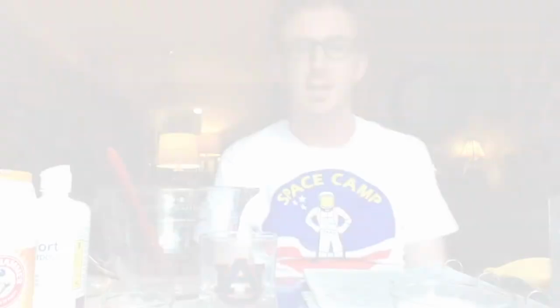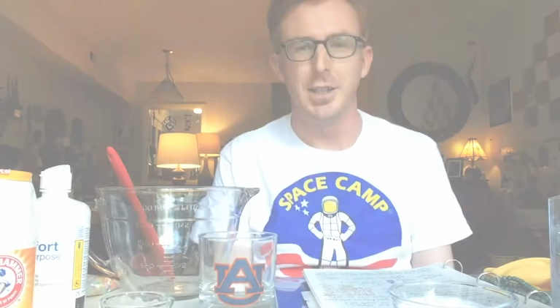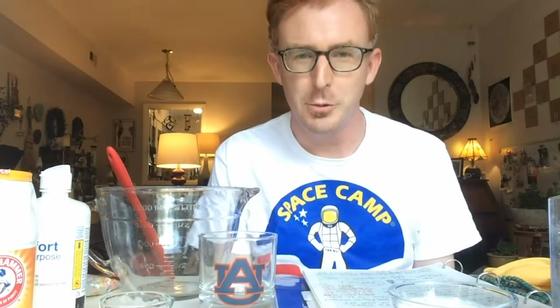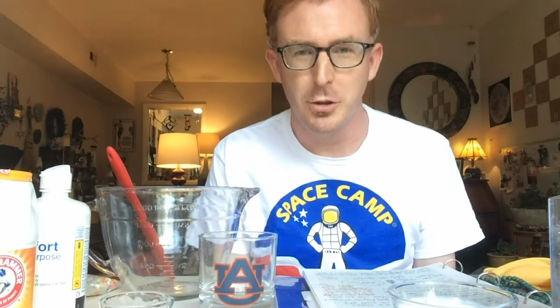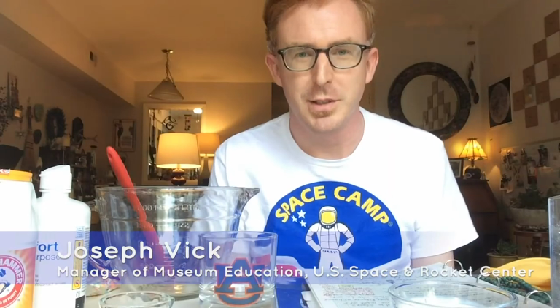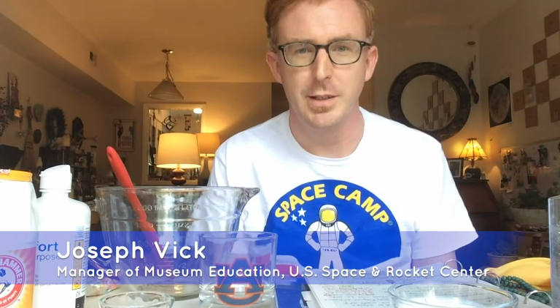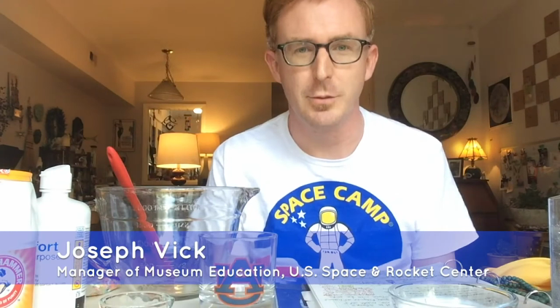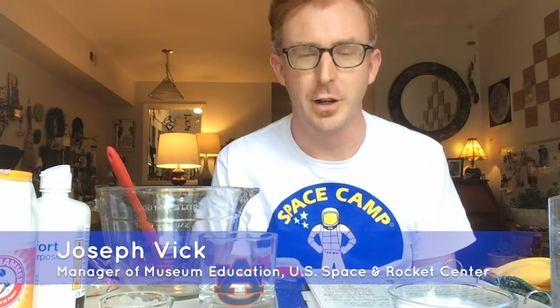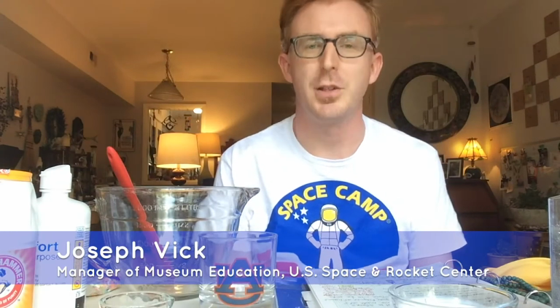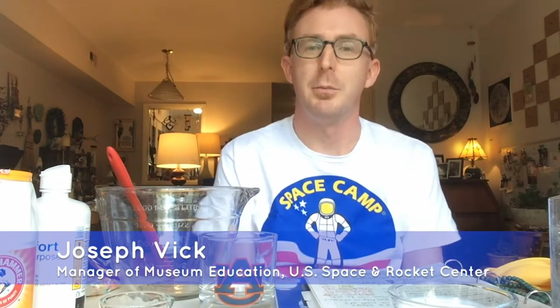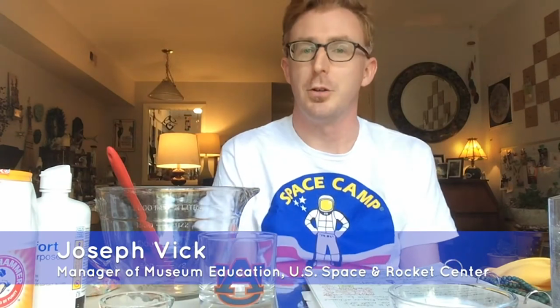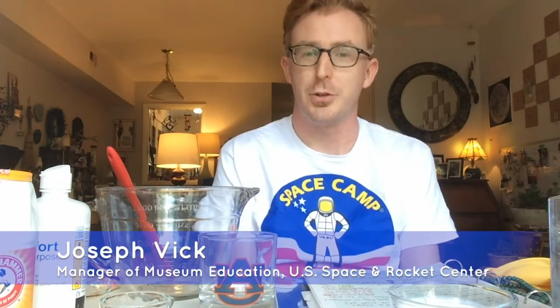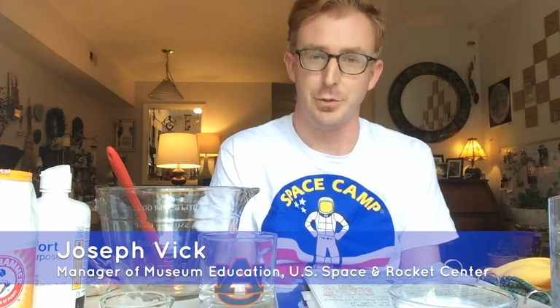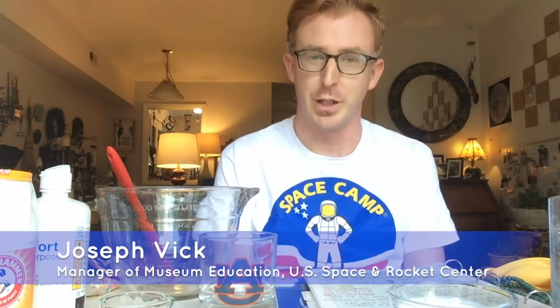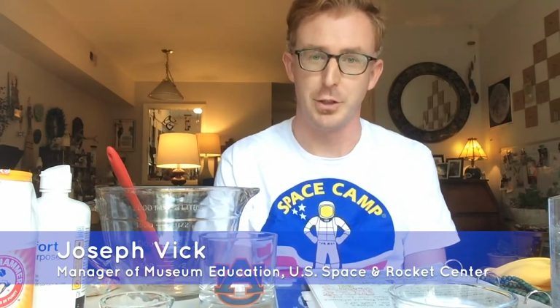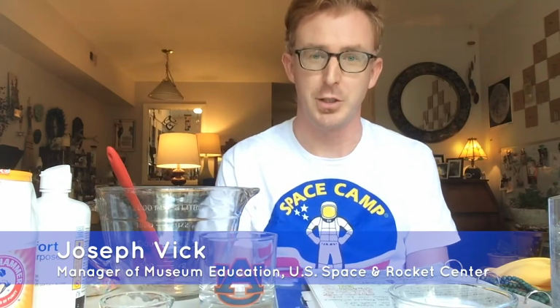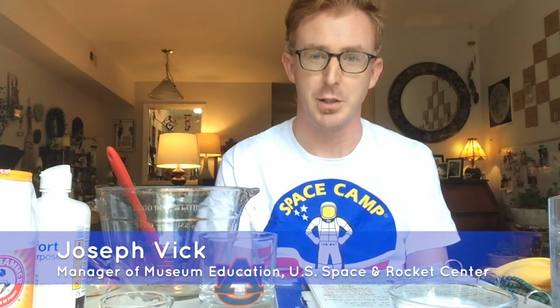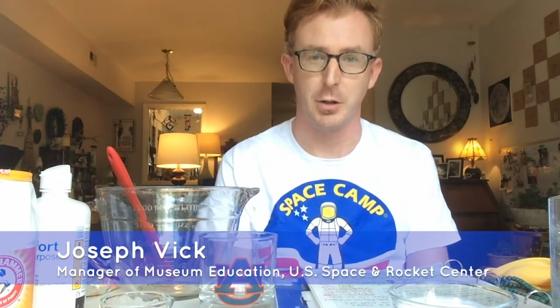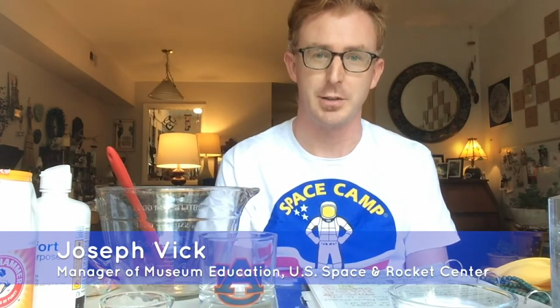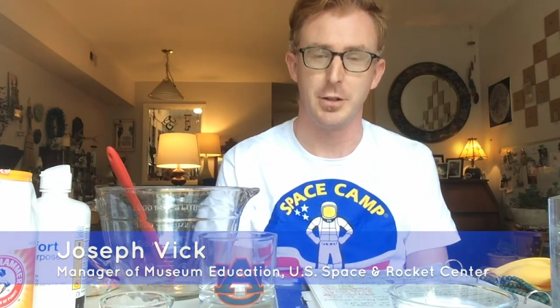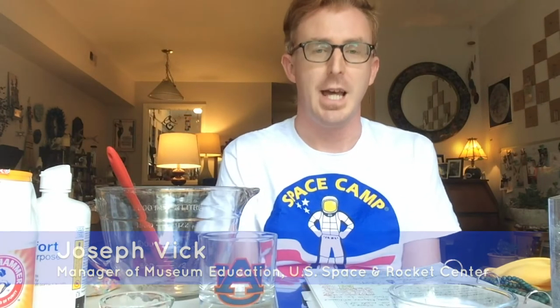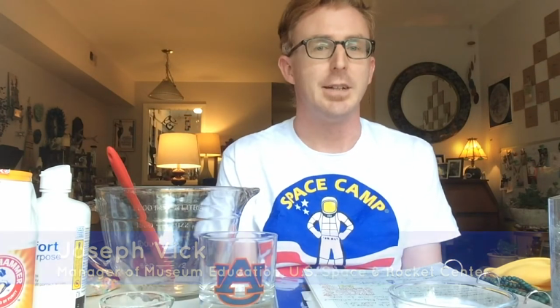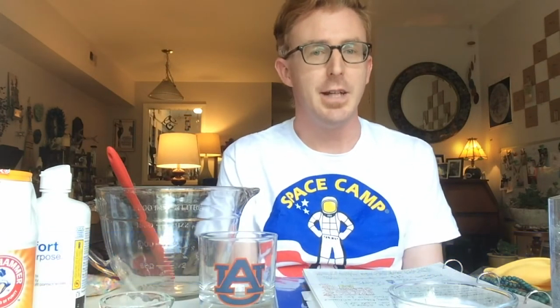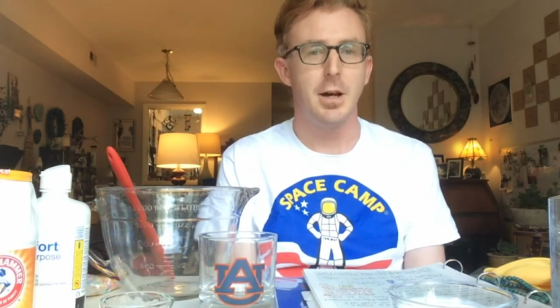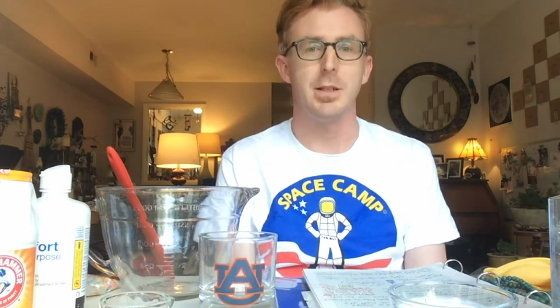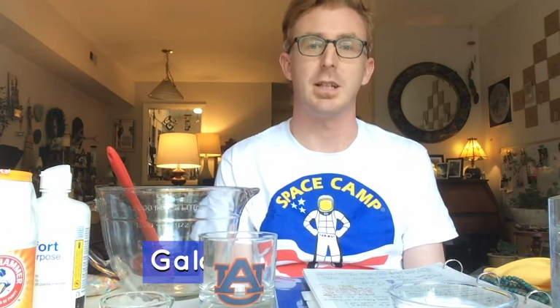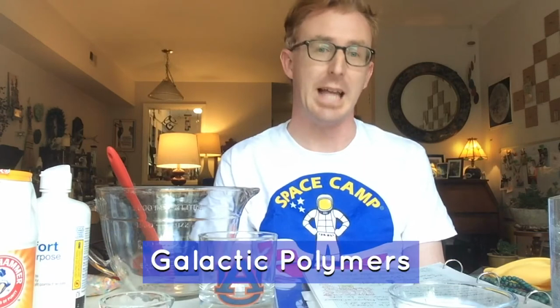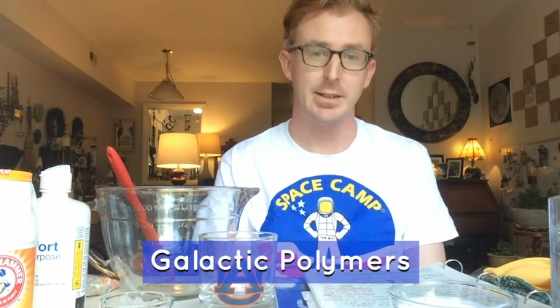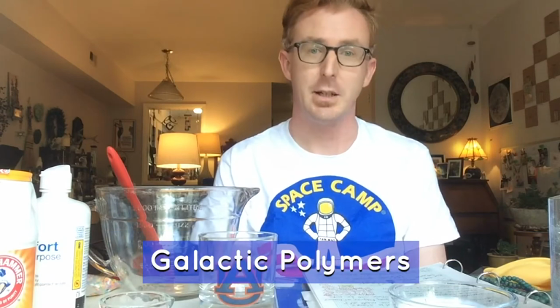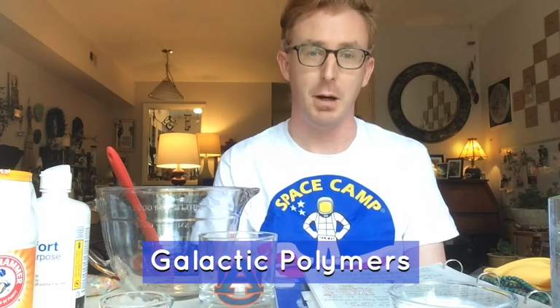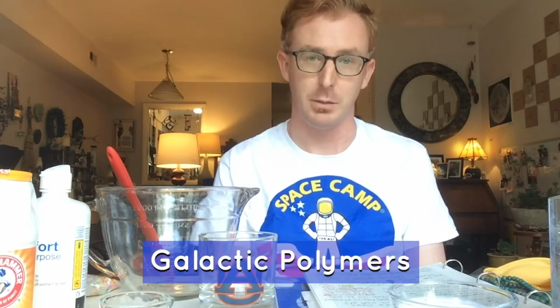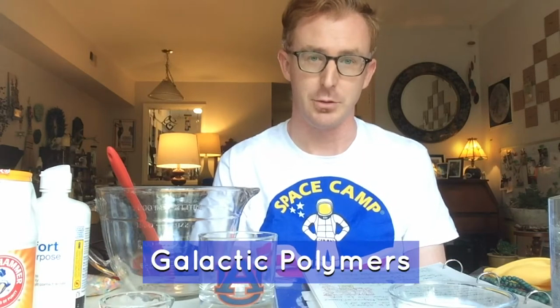Hello and welcome to Science Never Stops. I'm your host Joseph Vick with the U.S. Space and Rocket Center, and today's topic is galactic polymers.